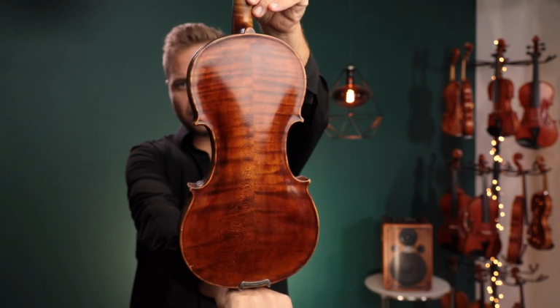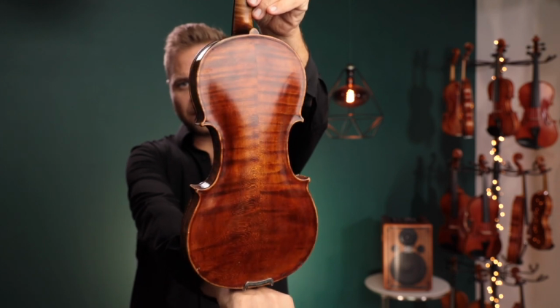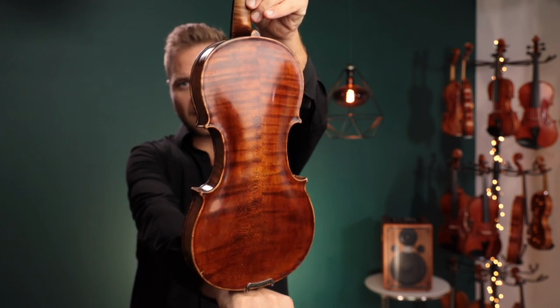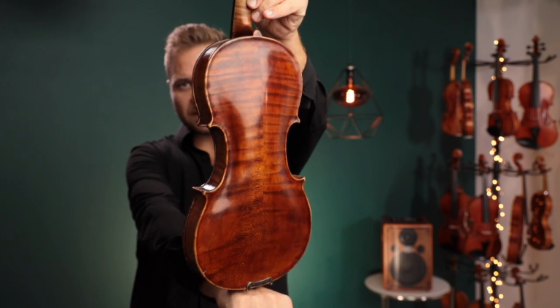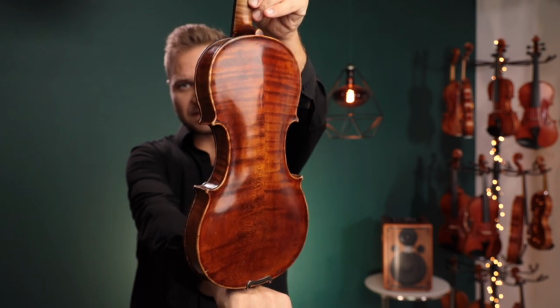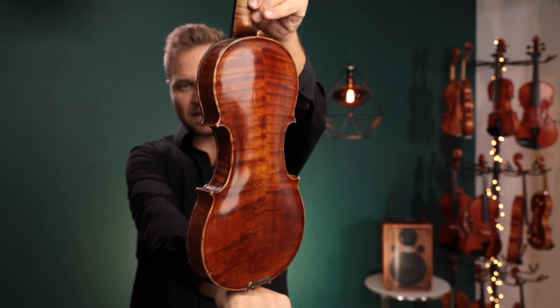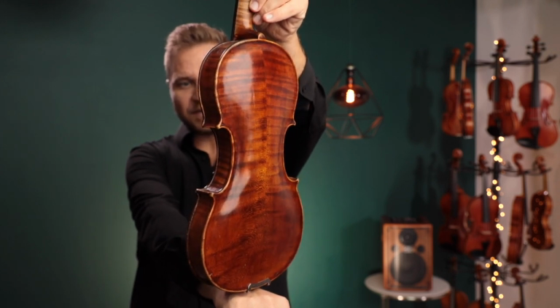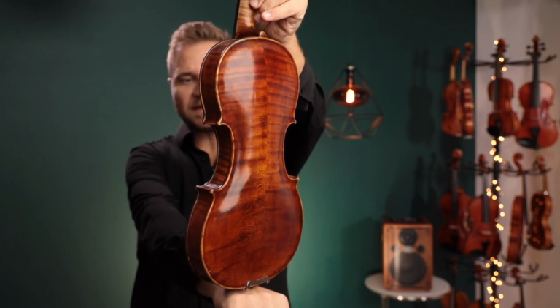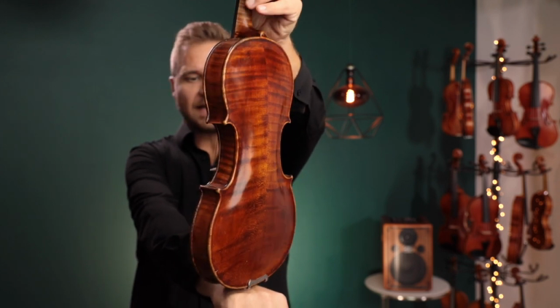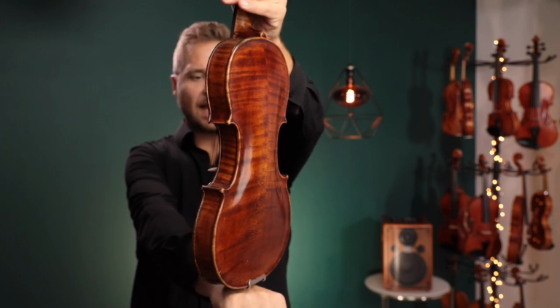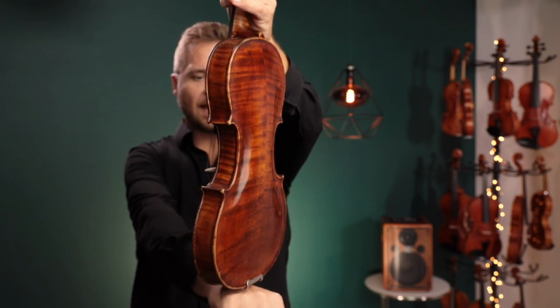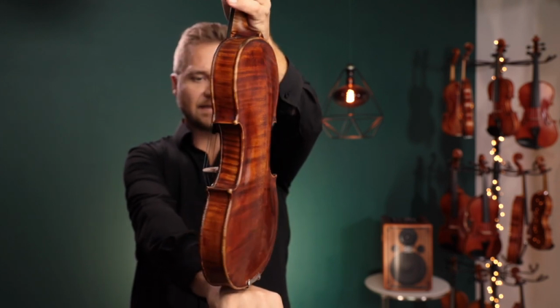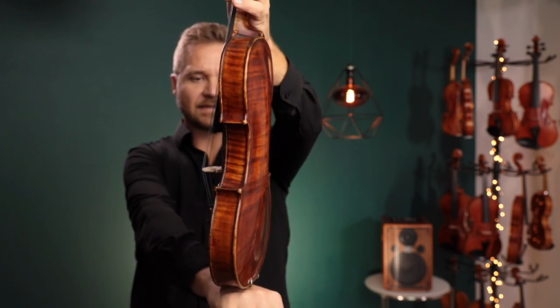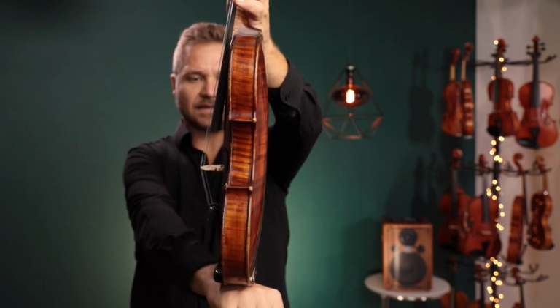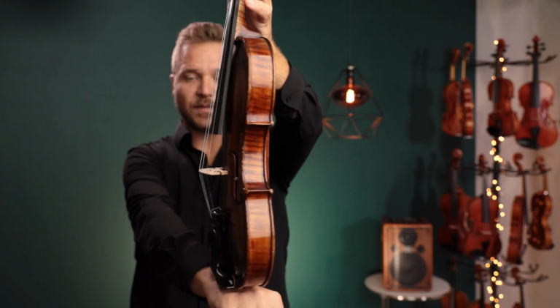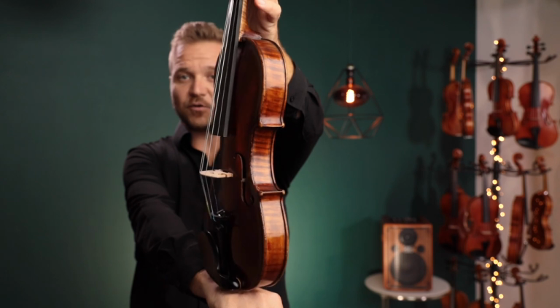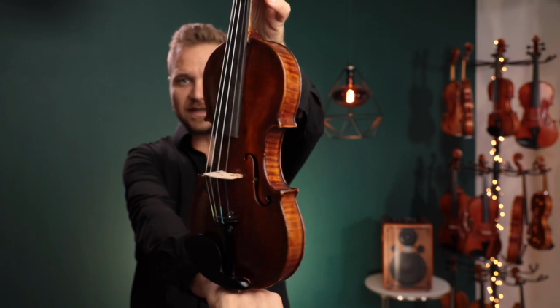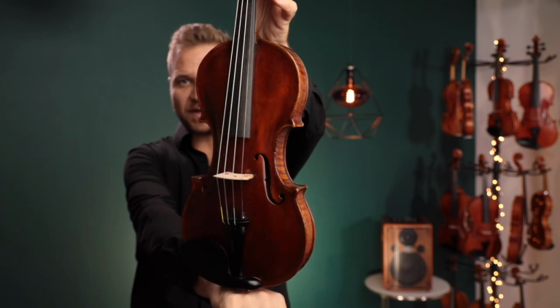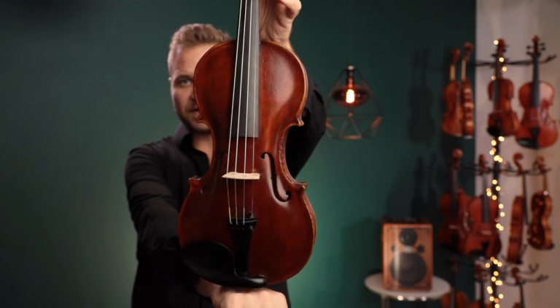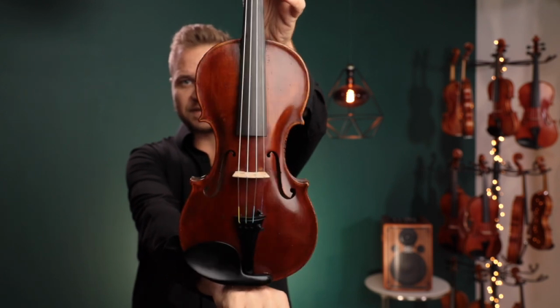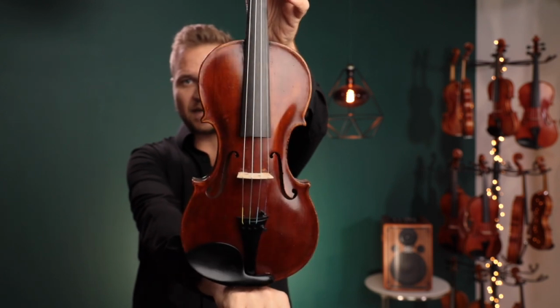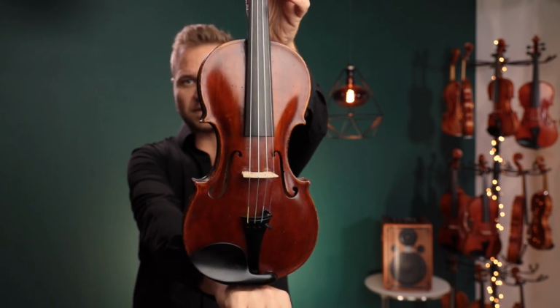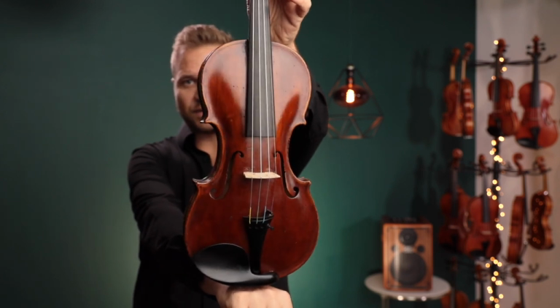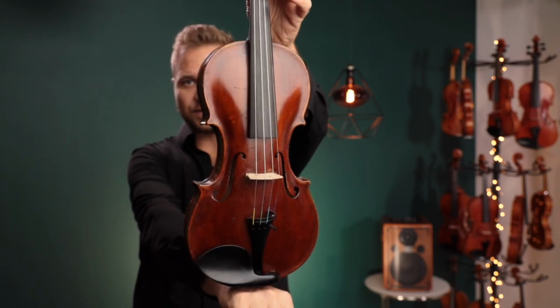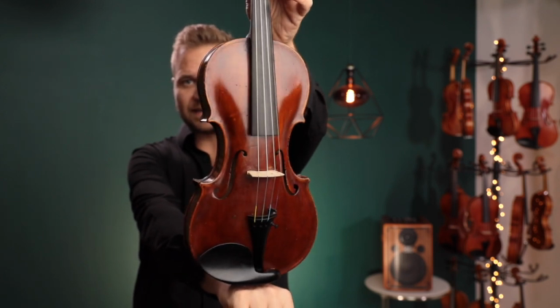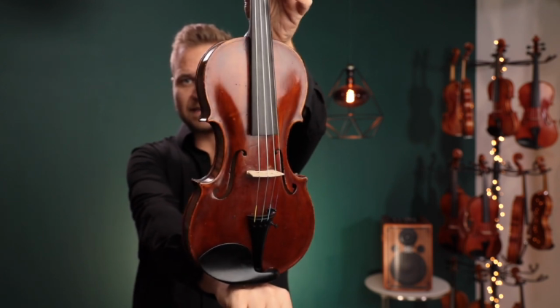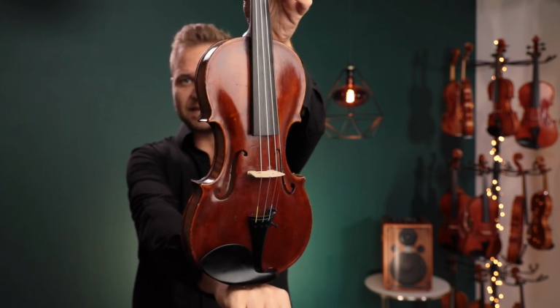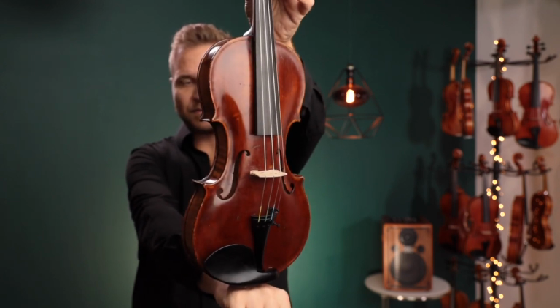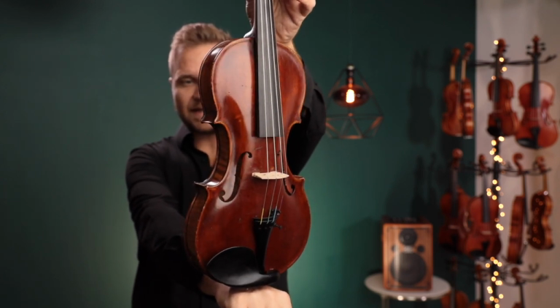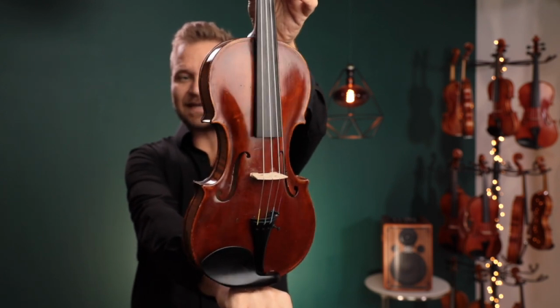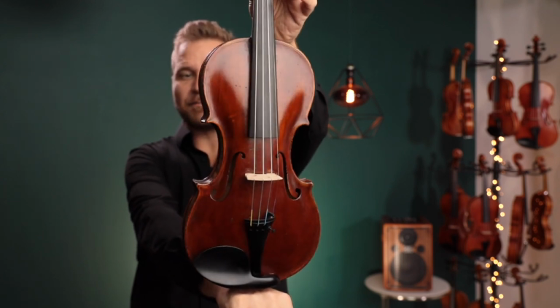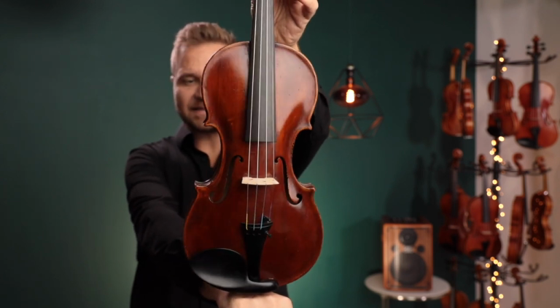Our head luthier, Andres Bilva, has made a new bass bar, did a new setup. Also, we graduated some of the top plate. It's sounding amazing.